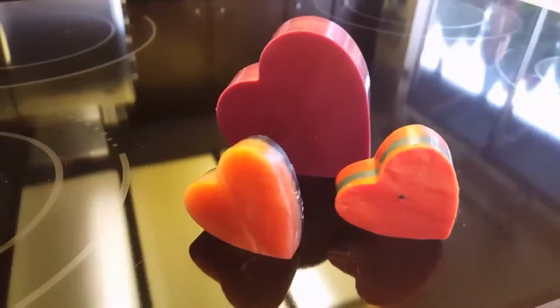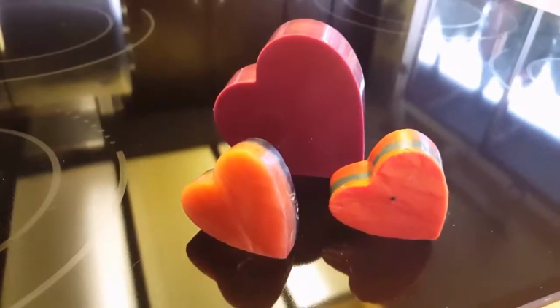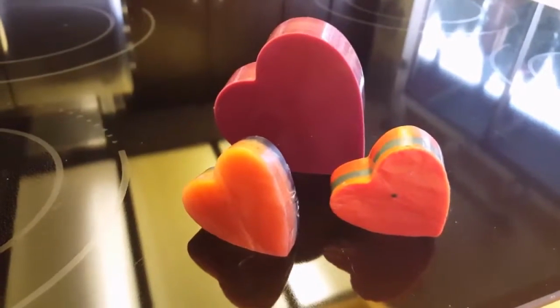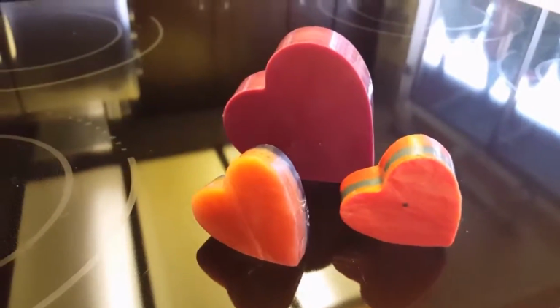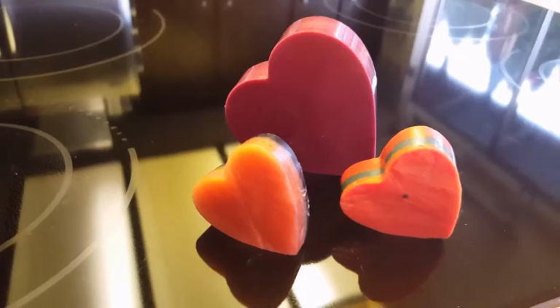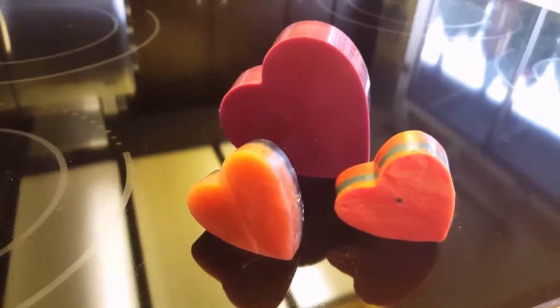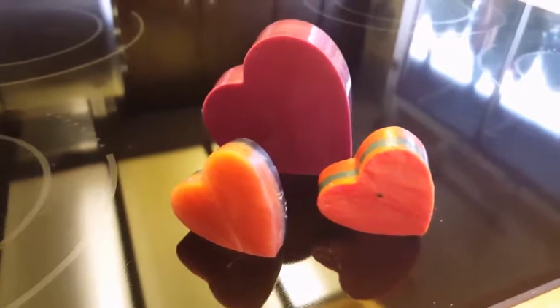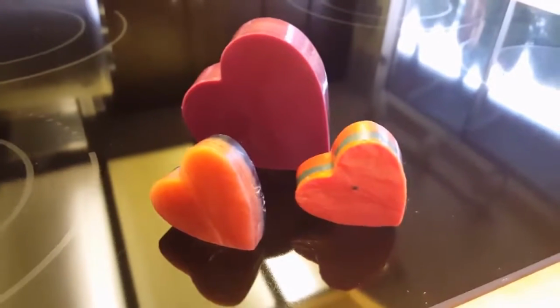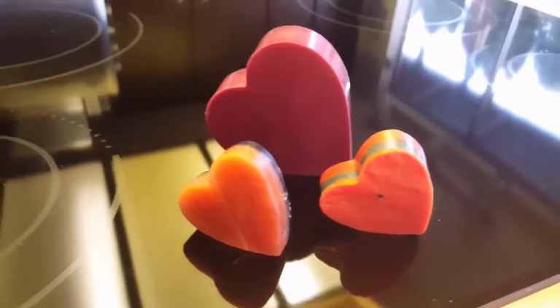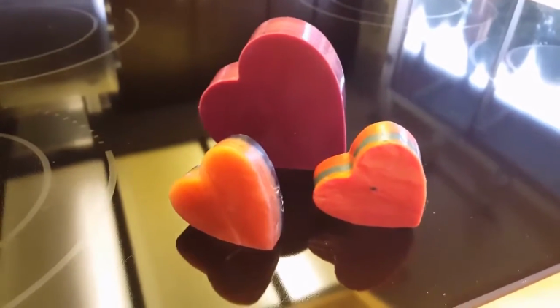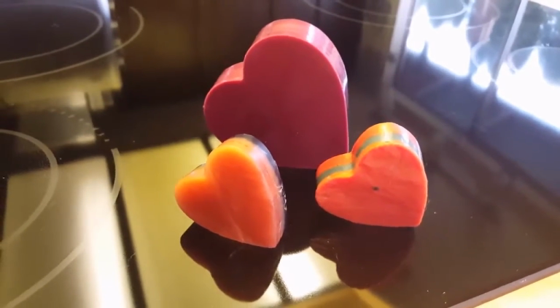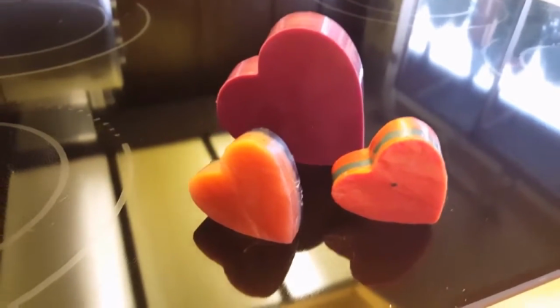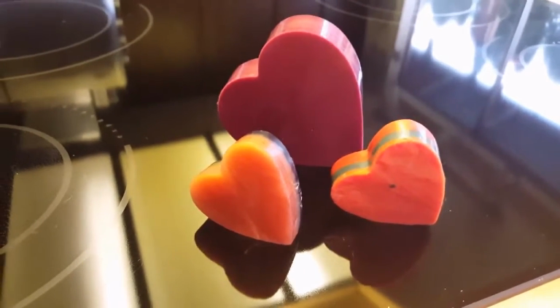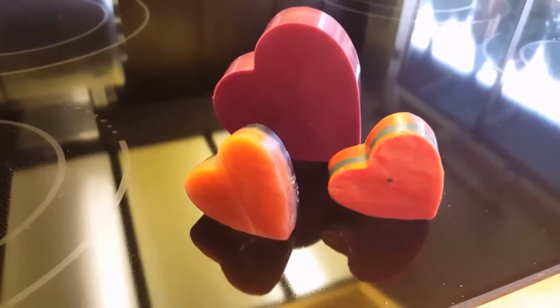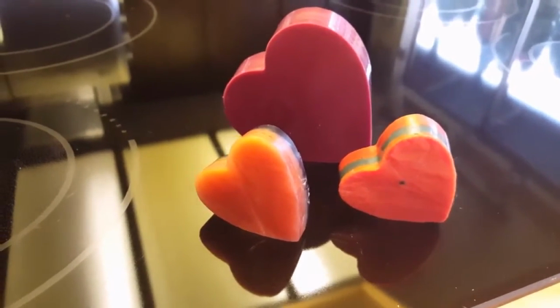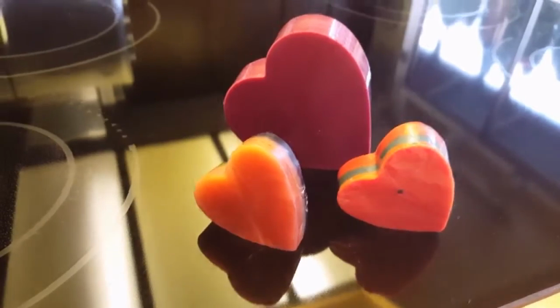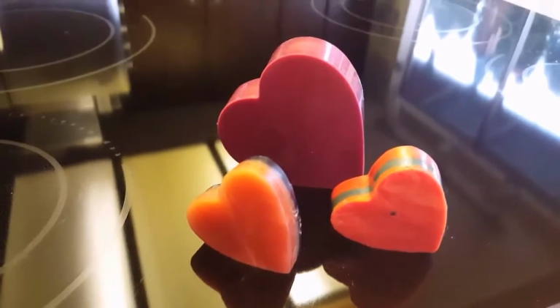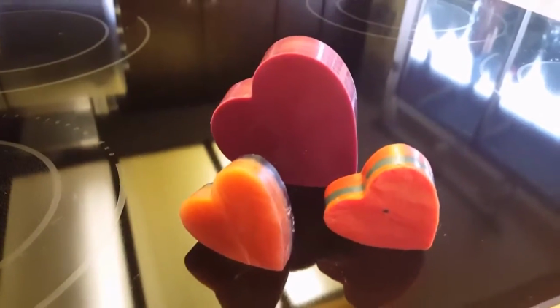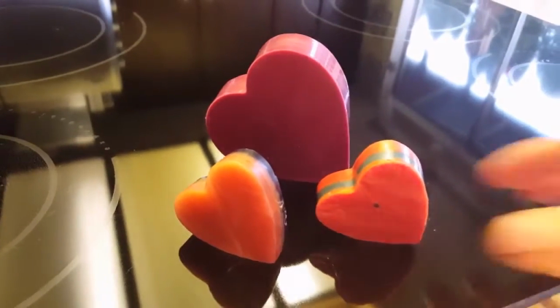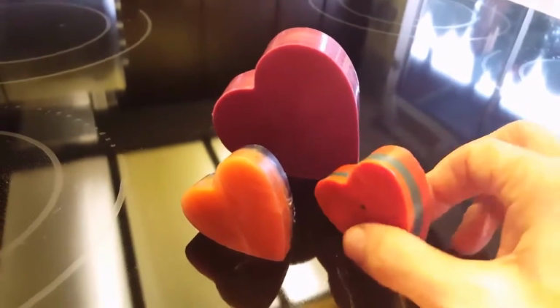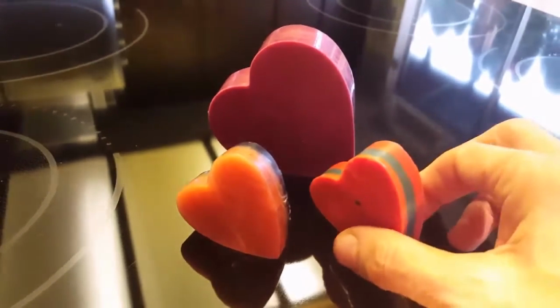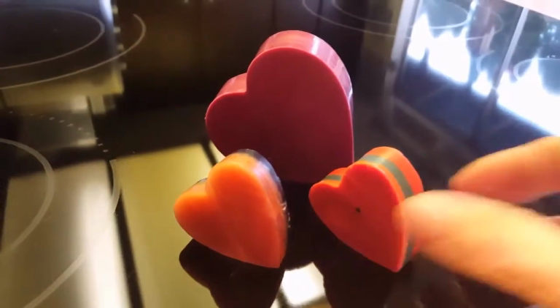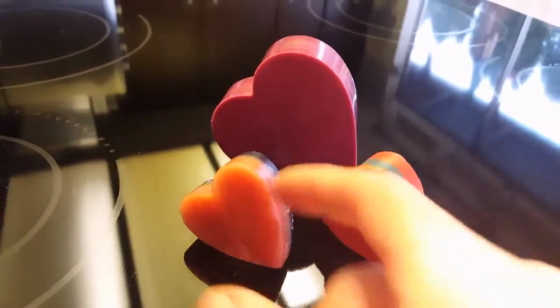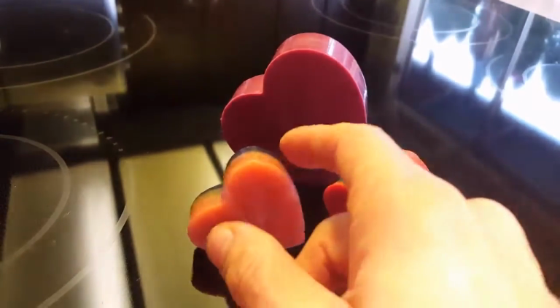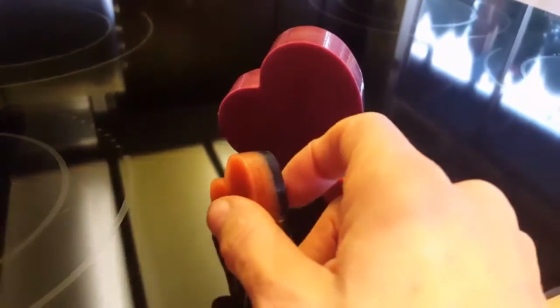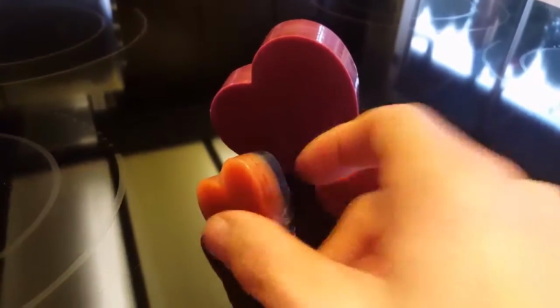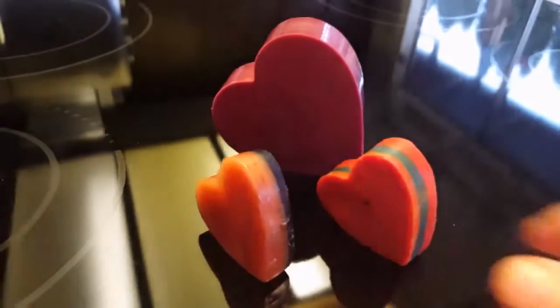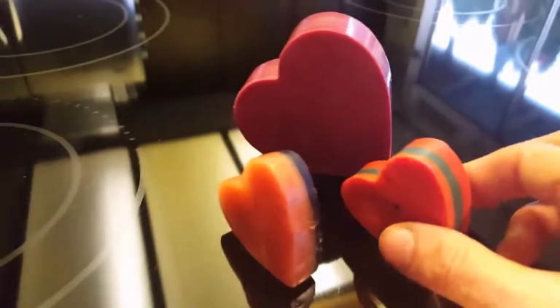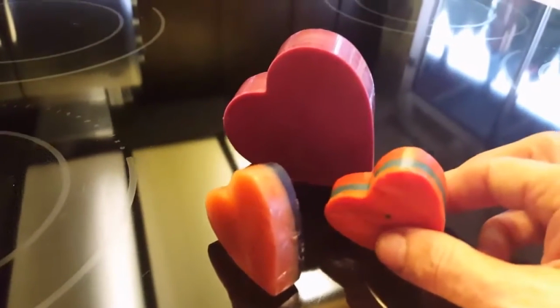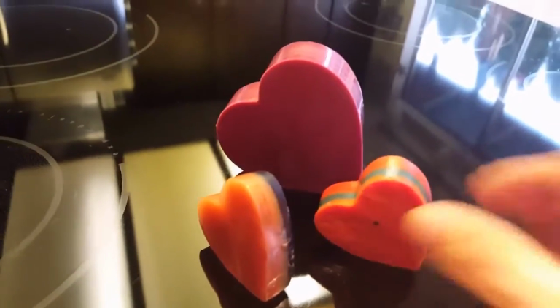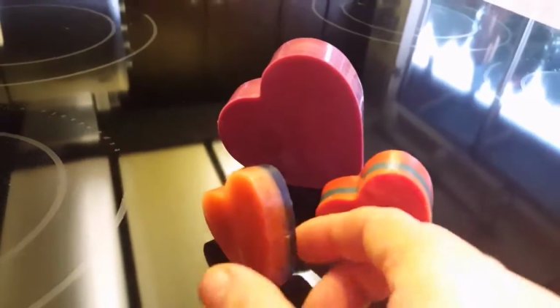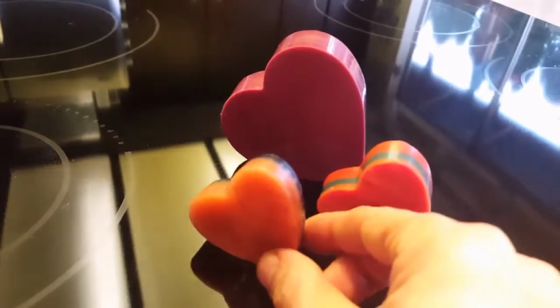Heart candles are a lot of fun. I recycle the wax, so a lot of times I'll take old burned-up wax candles and just use the wax — you can recycle it. I just save all my candles so you can make new ones like these hearts.